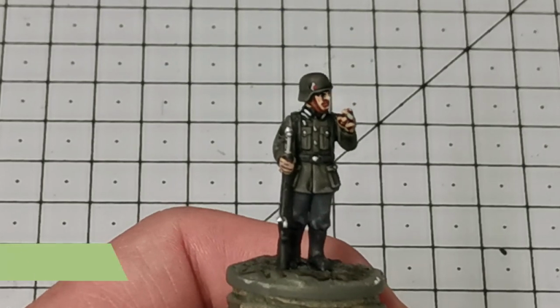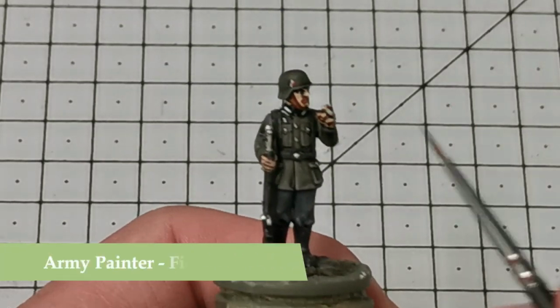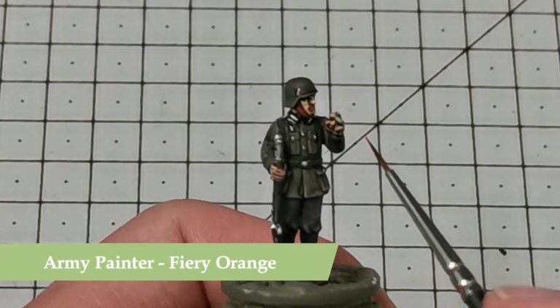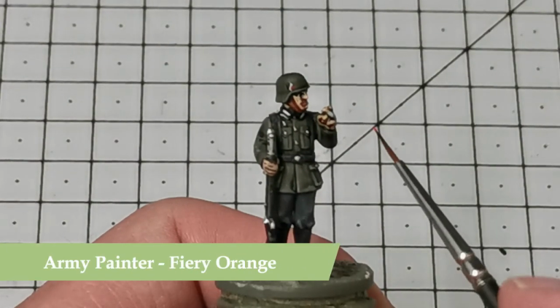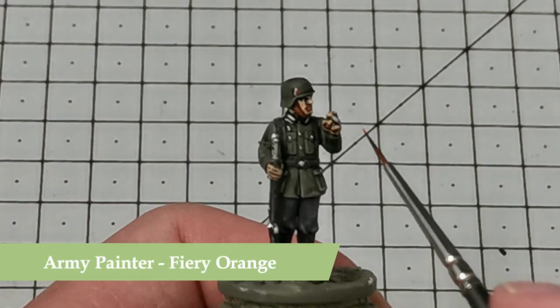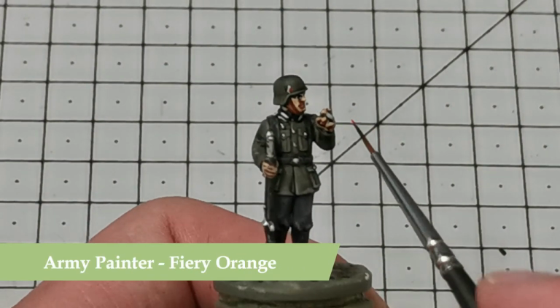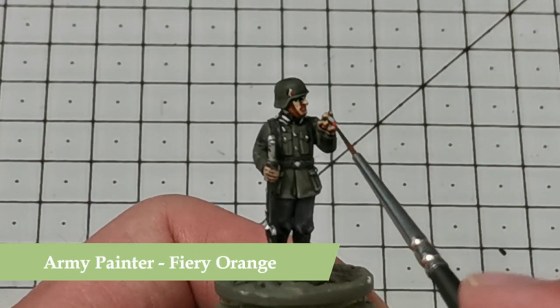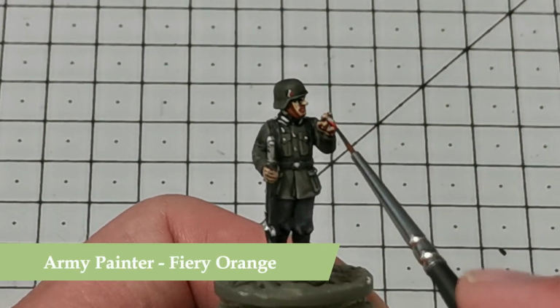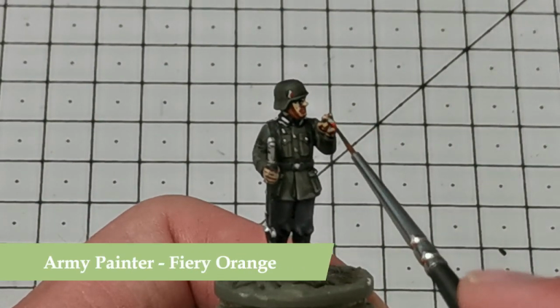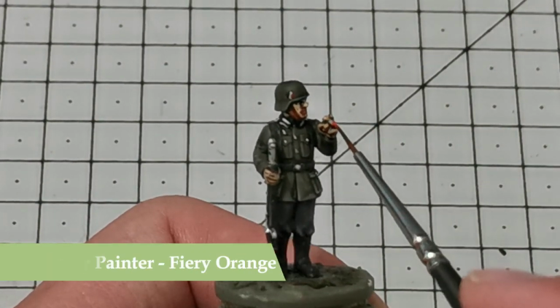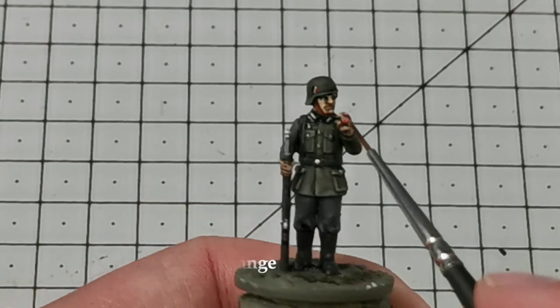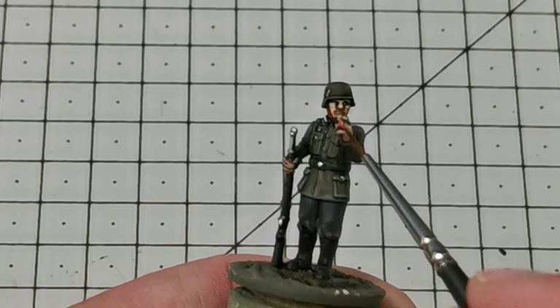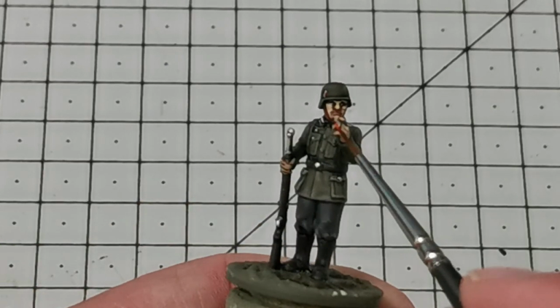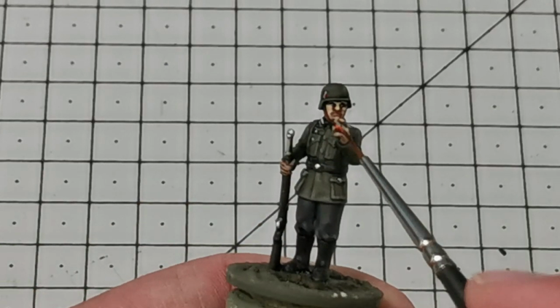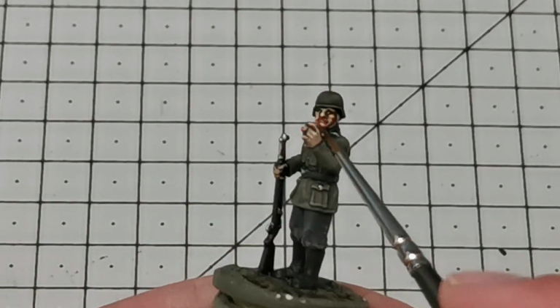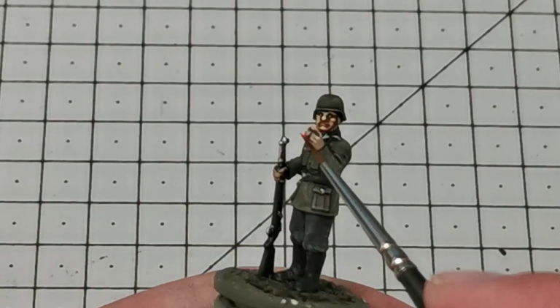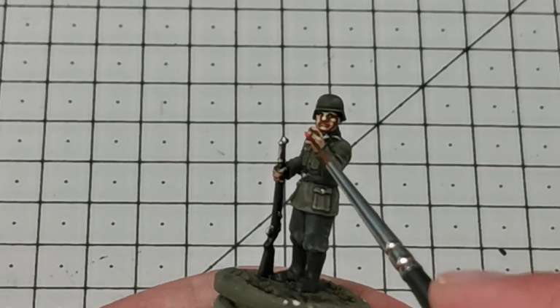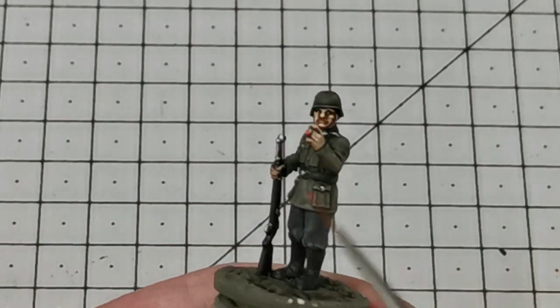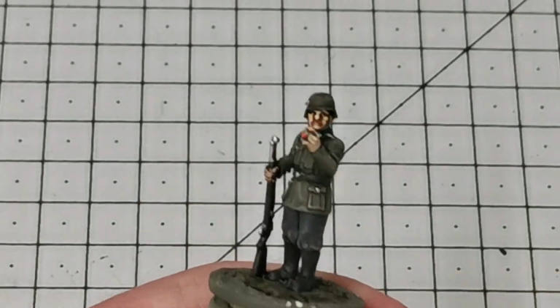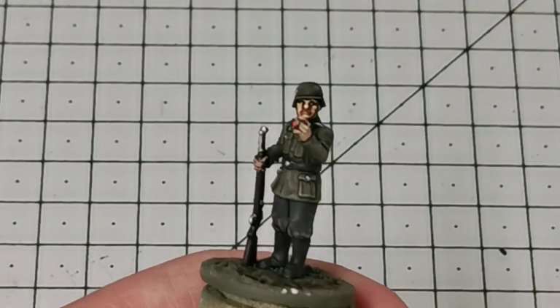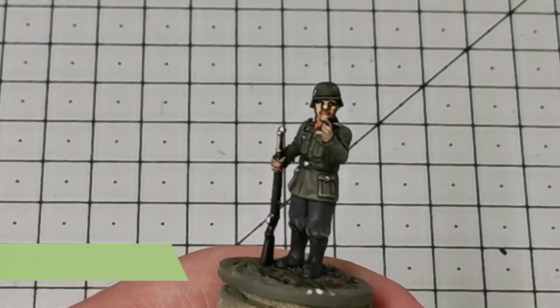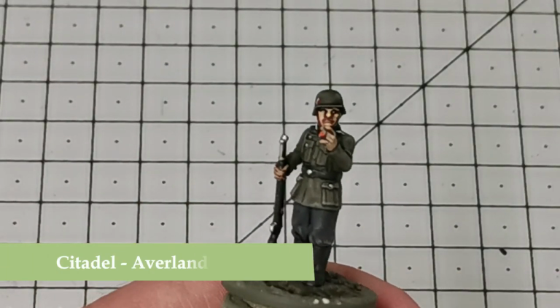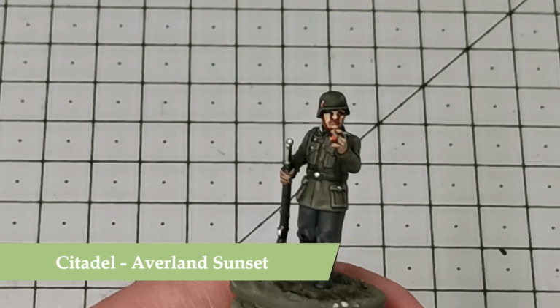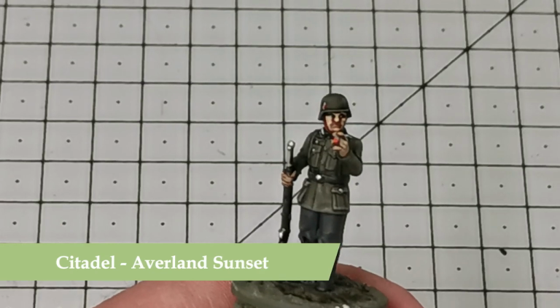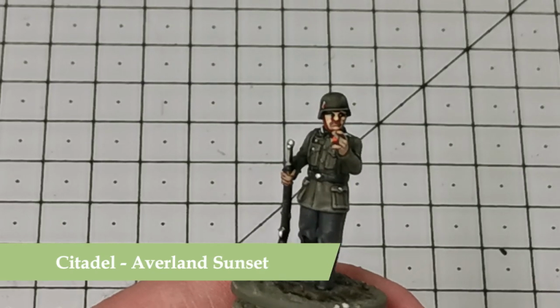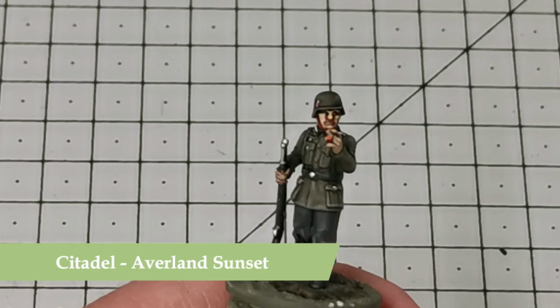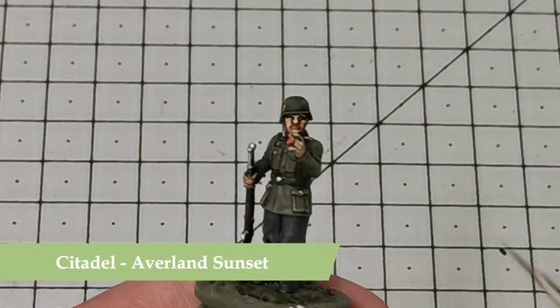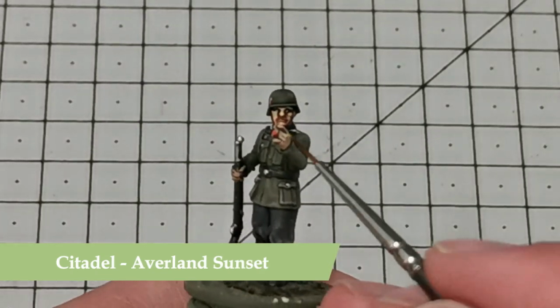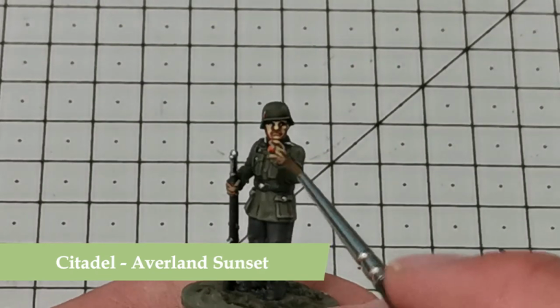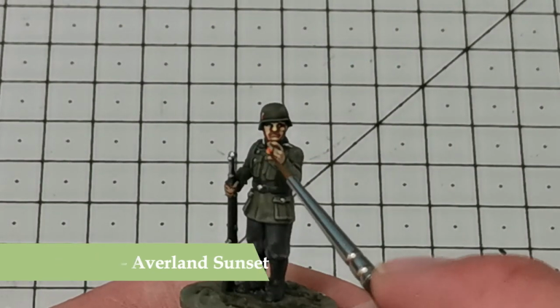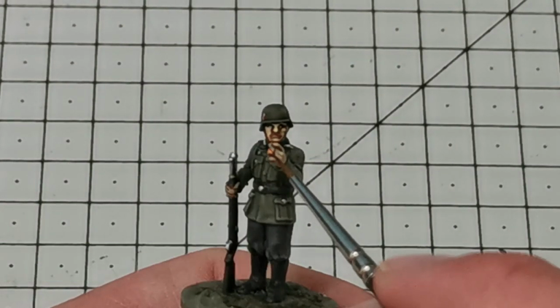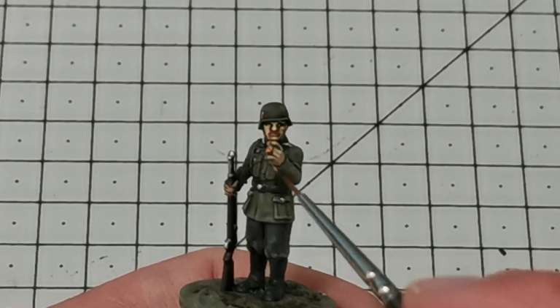To finish things off I'm going to use Fiery Orange to create the cherry on the end of the cigarette, and then dot in some Avalon Sunset by Citadel just to give it a final bit of brightness.